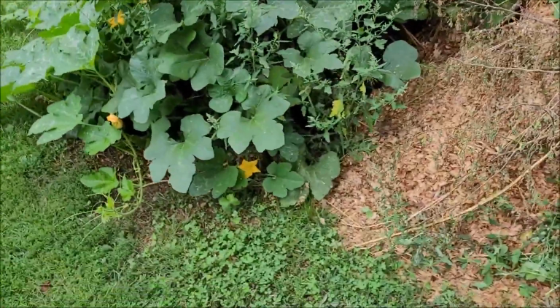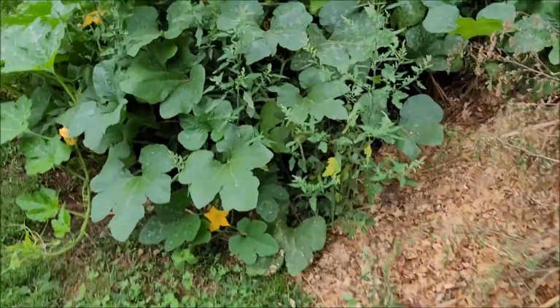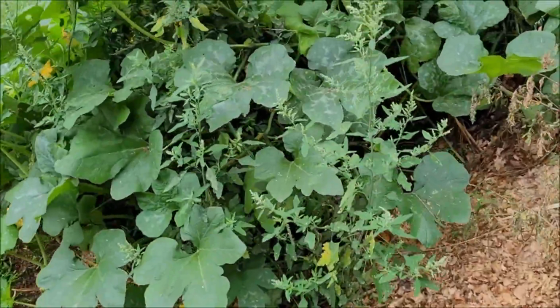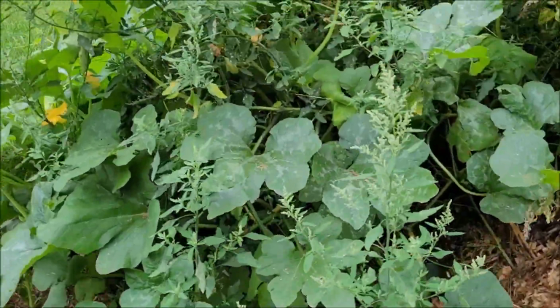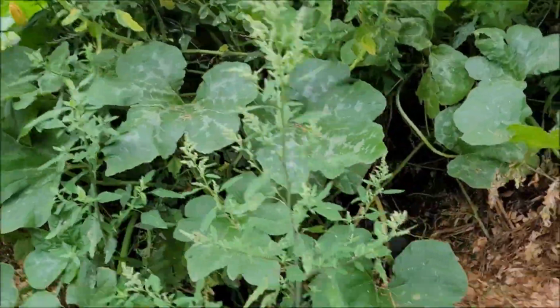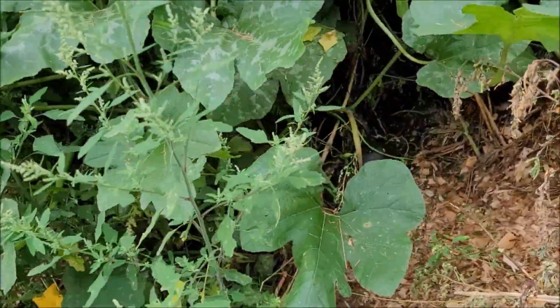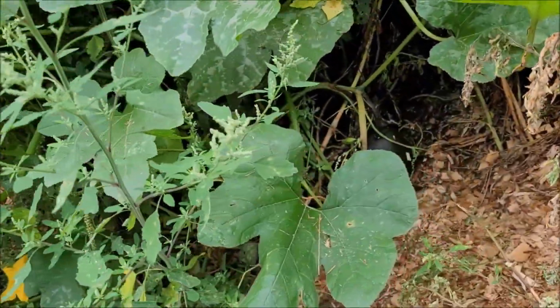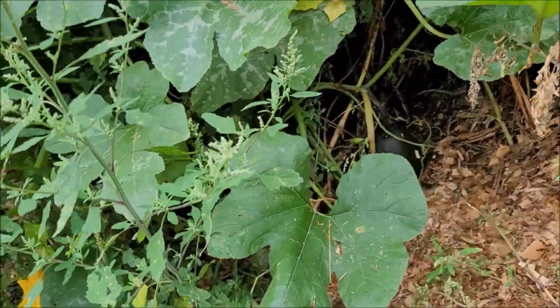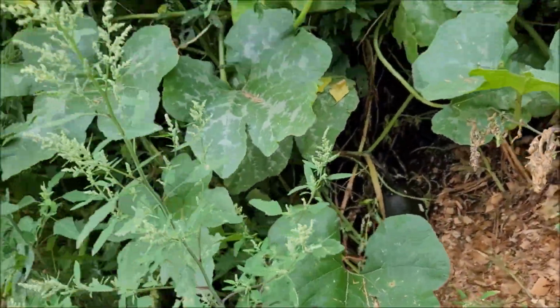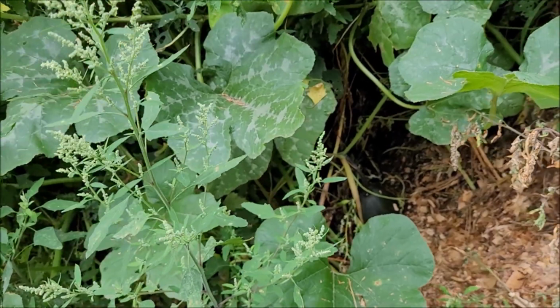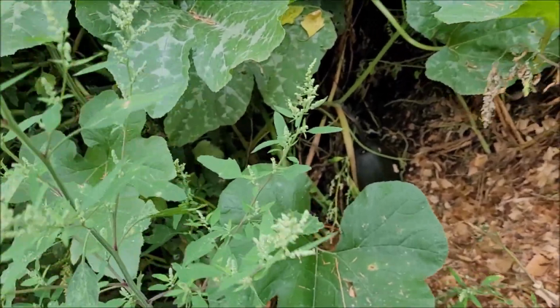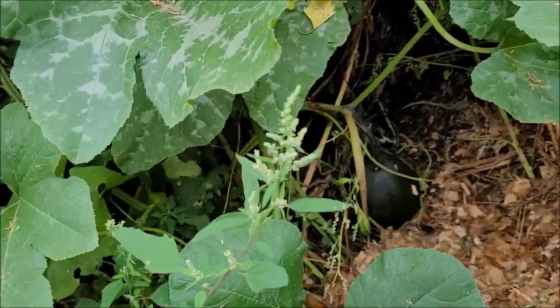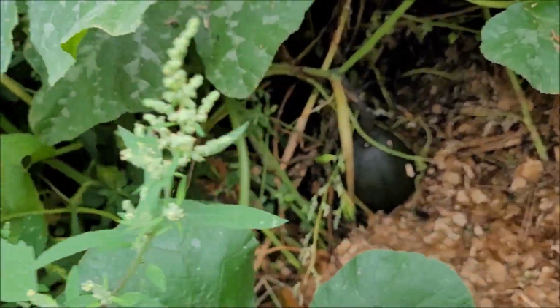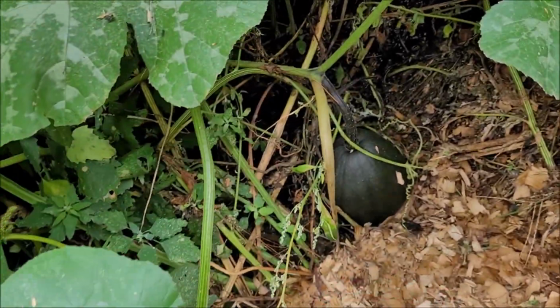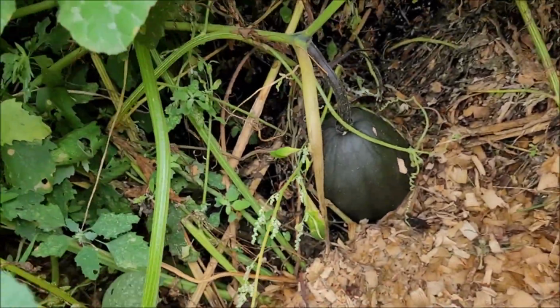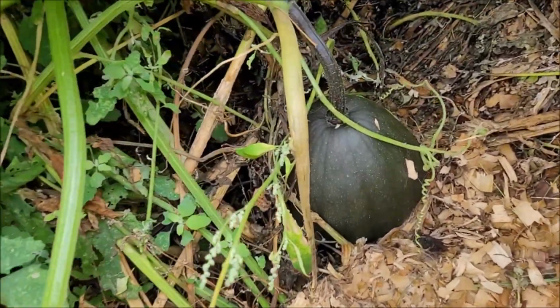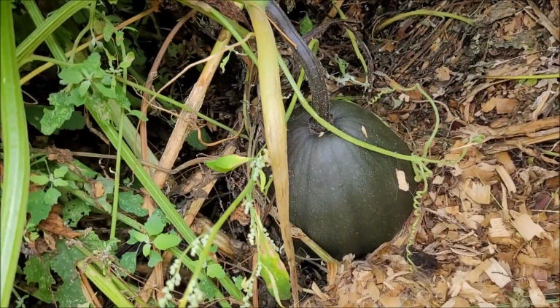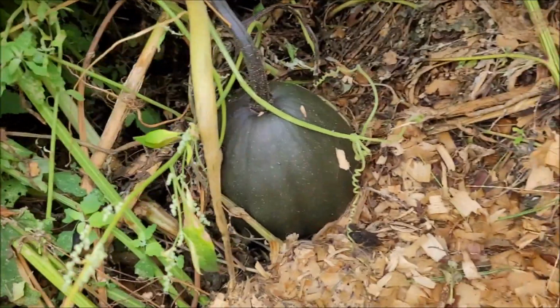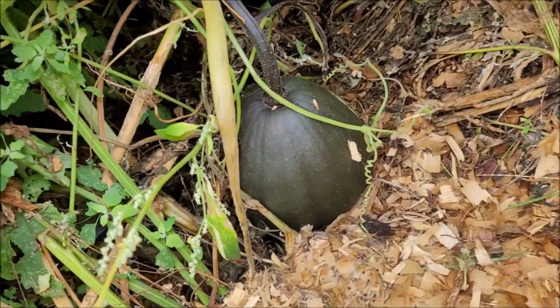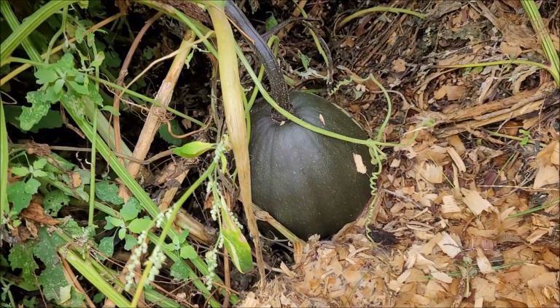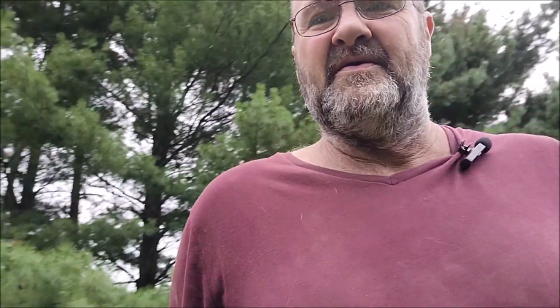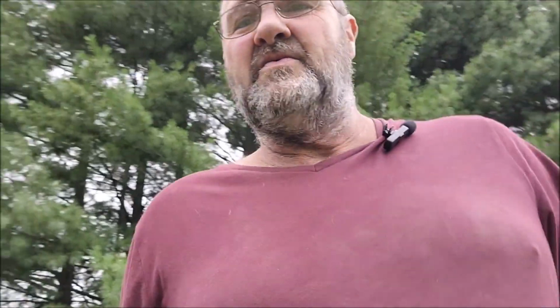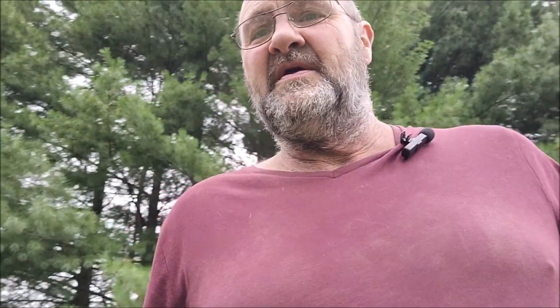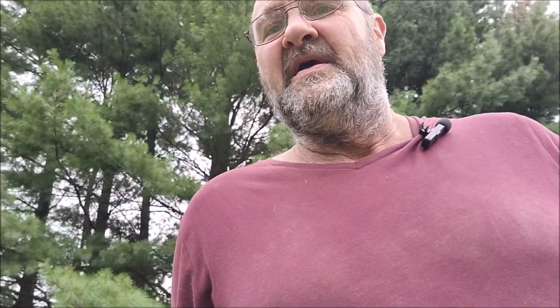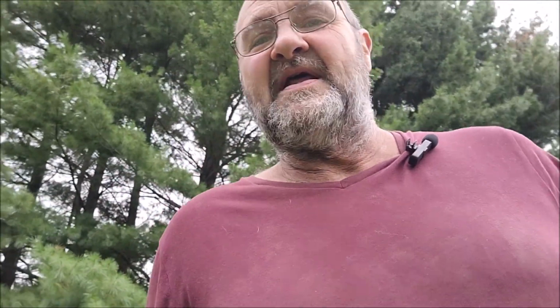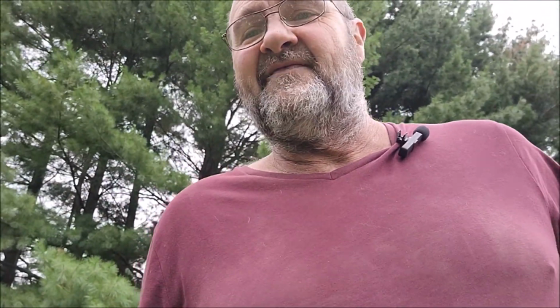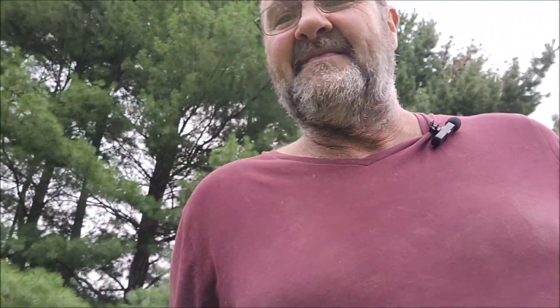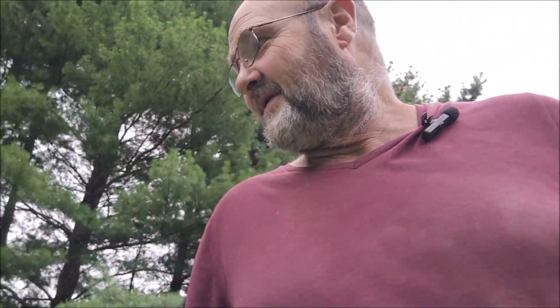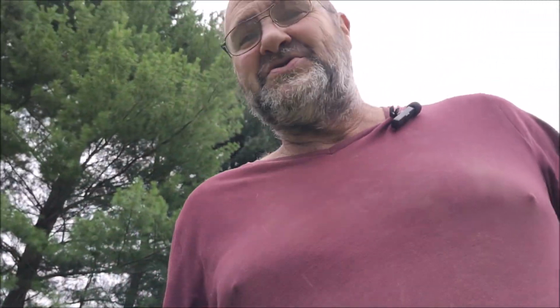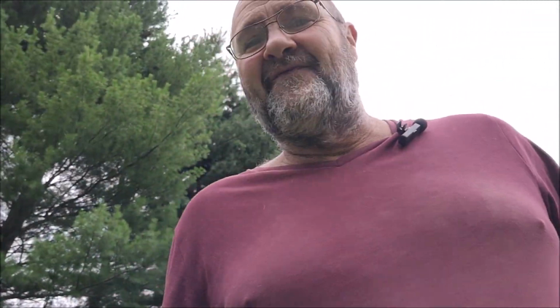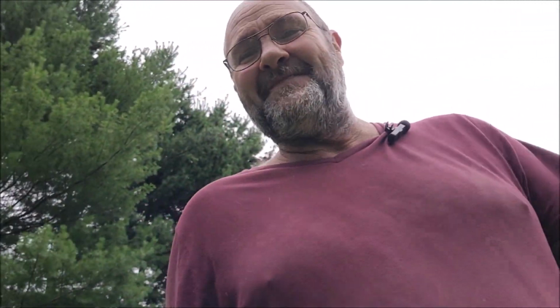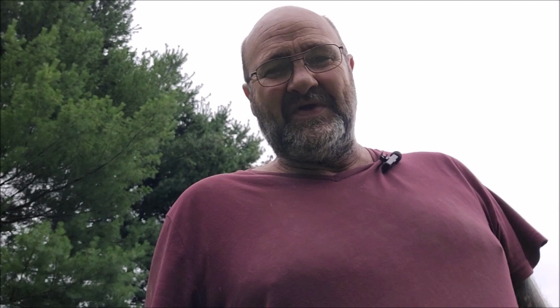I'm not sure what this is - it's just growing in my compost pile that I should be turning. I didn't turn it because I was curious to see what it was. I think they're a little pumpkin.